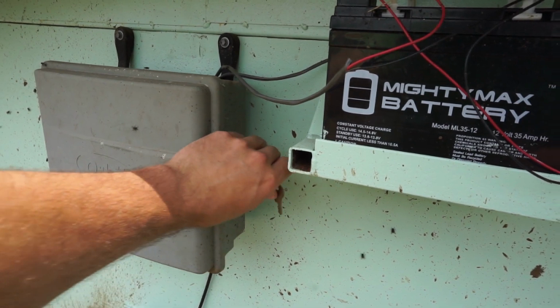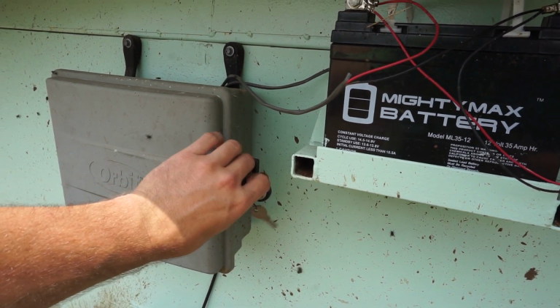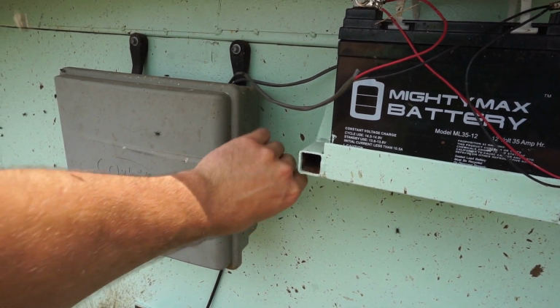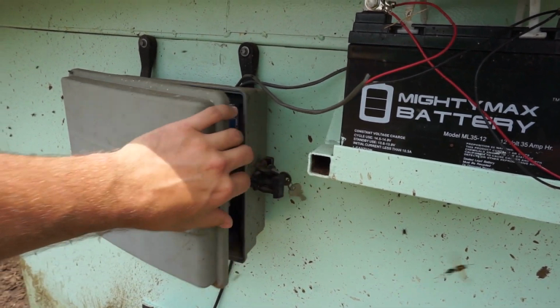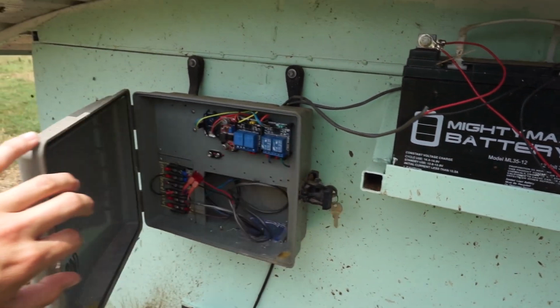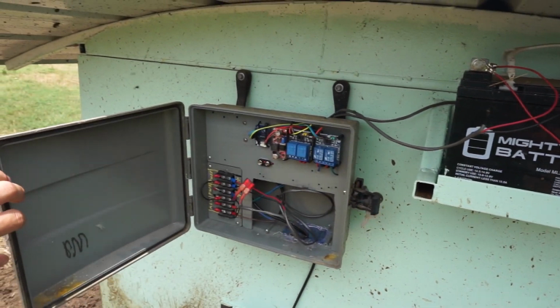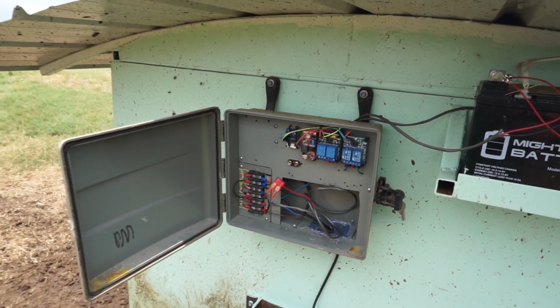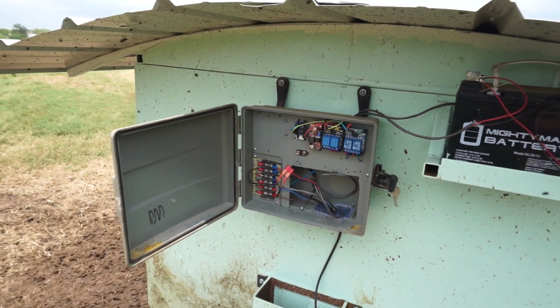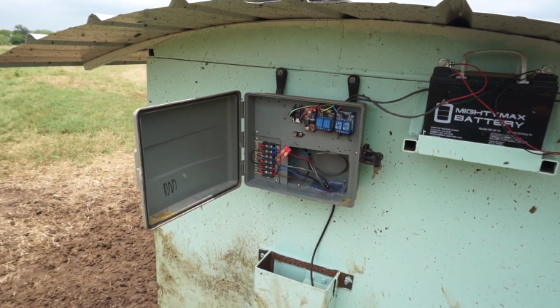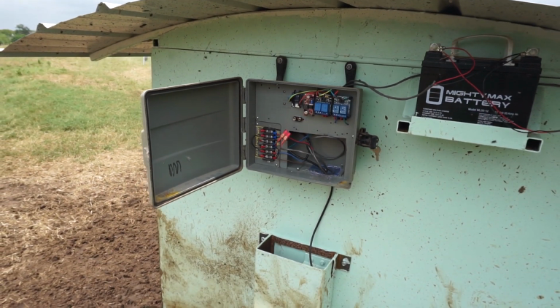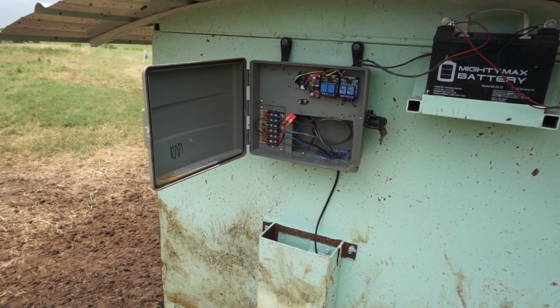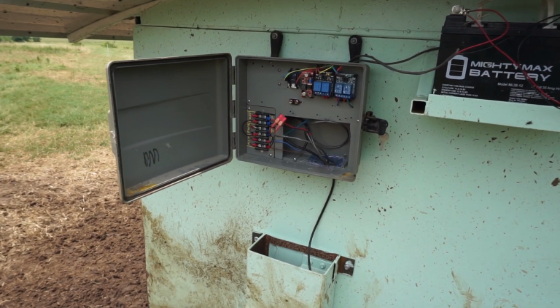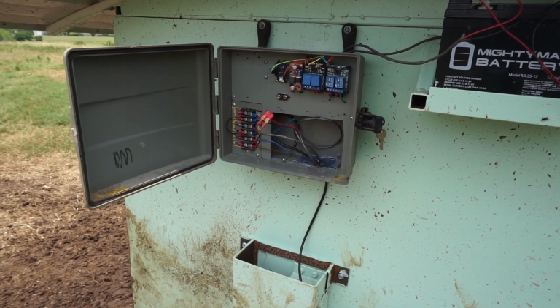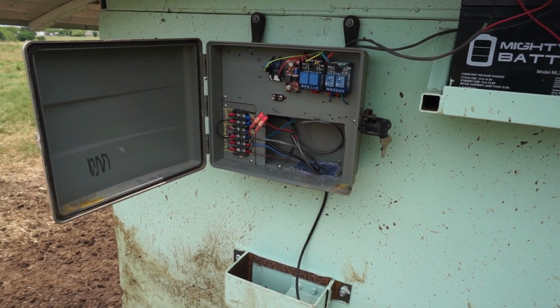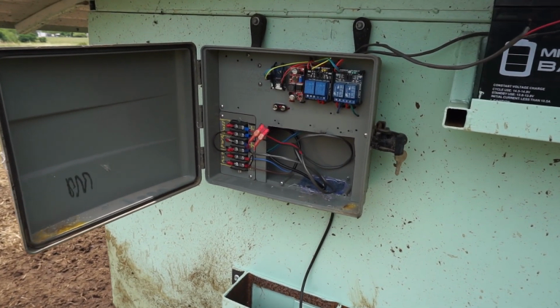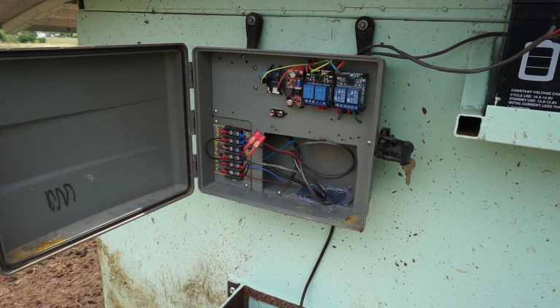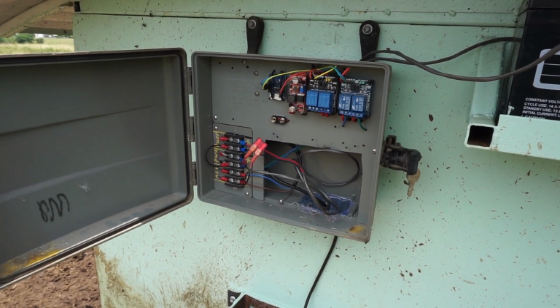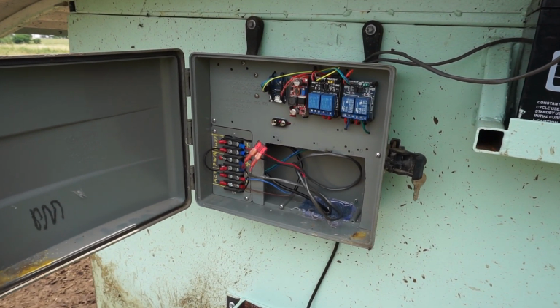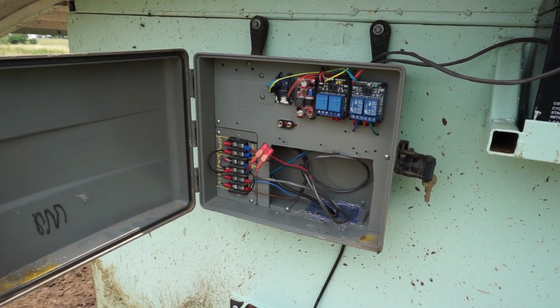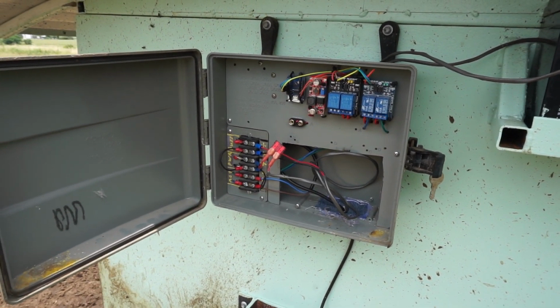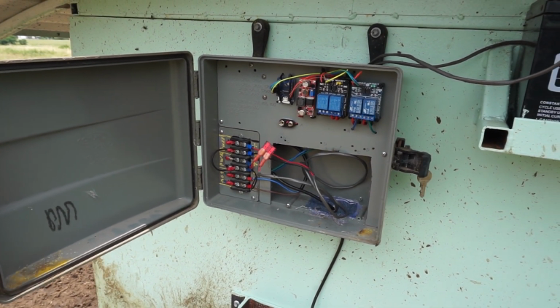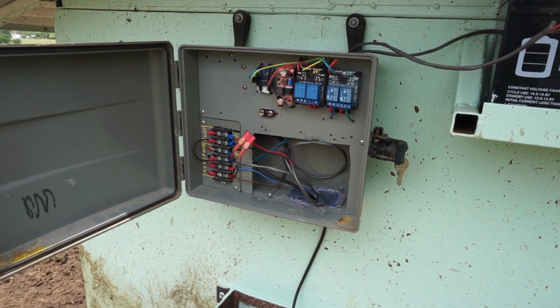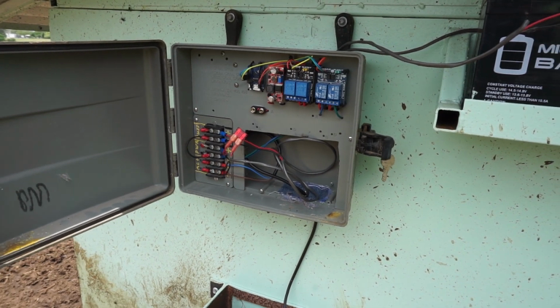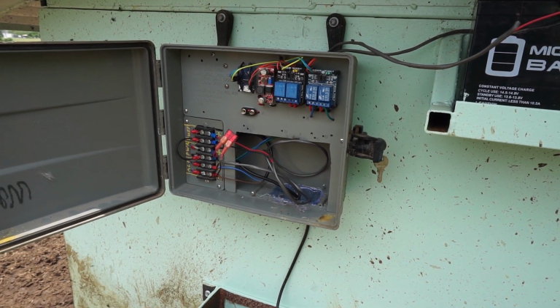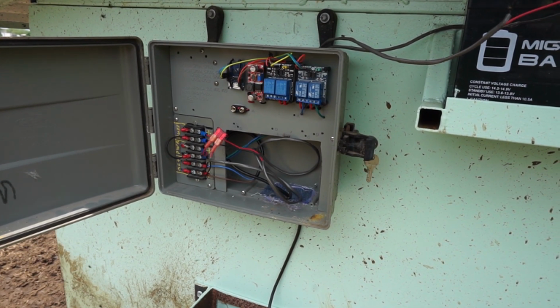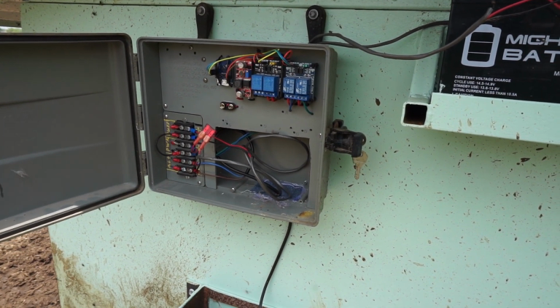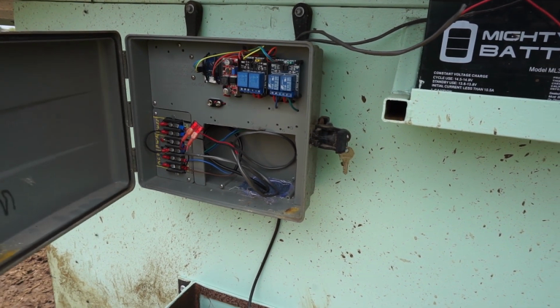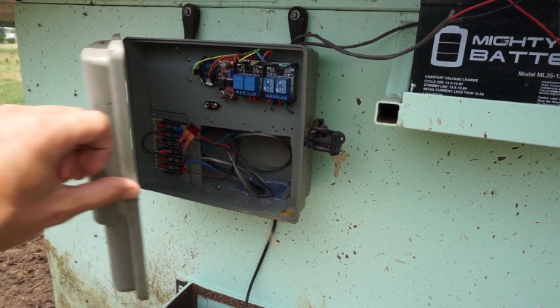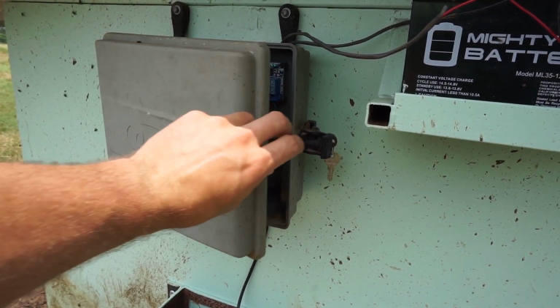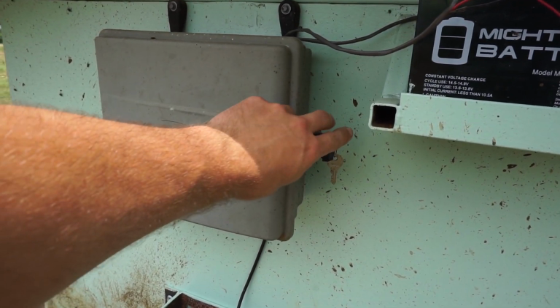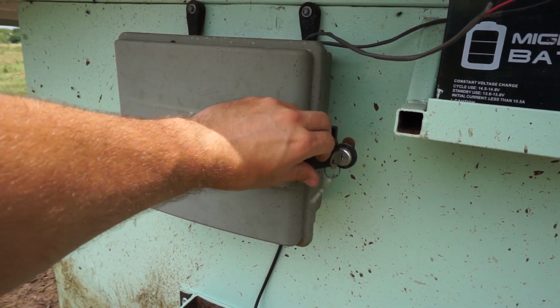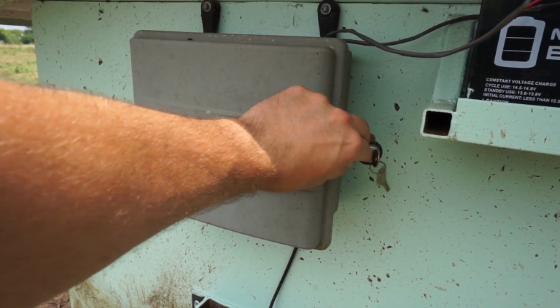In this box here I have all the electronics. You can see there are two sets of two relays, a buck boost converter, and then the Wemos Arduino-type microcontroller which has built-in Wi-Fi.